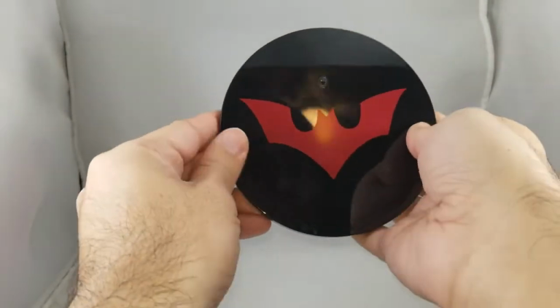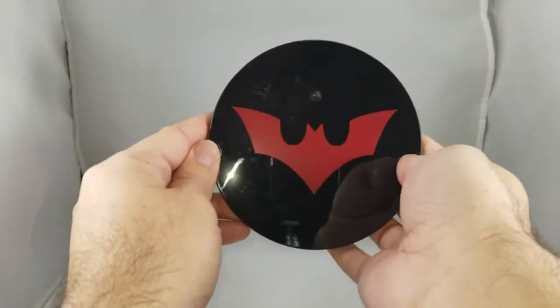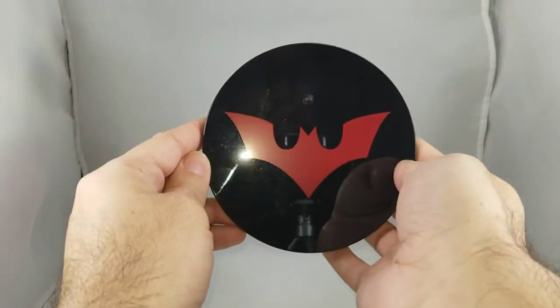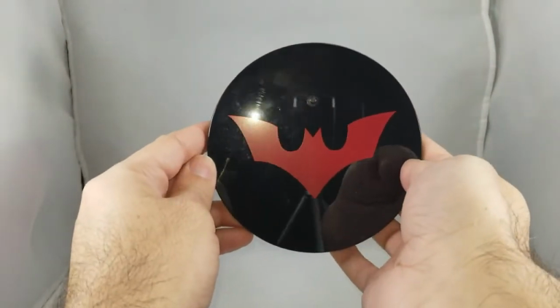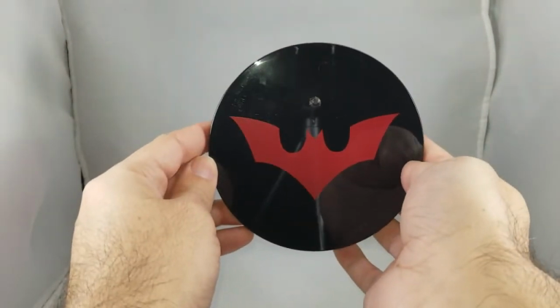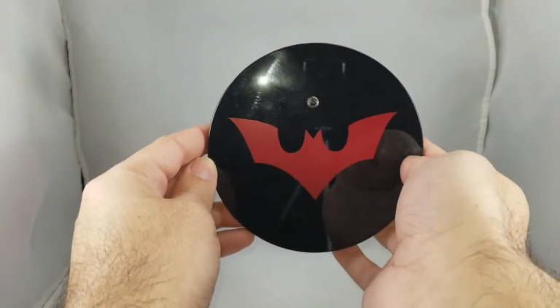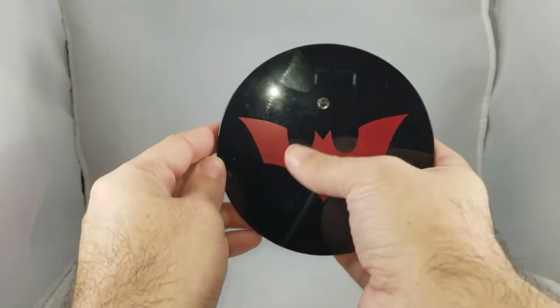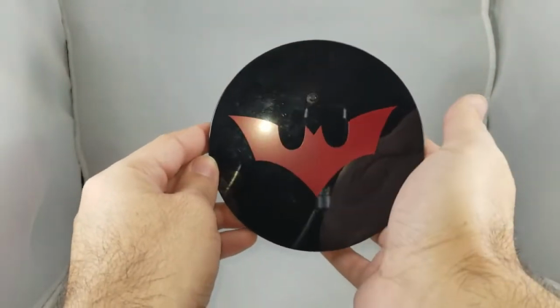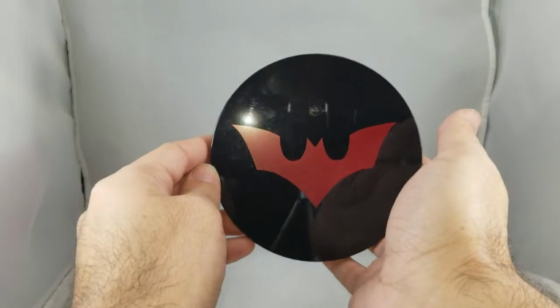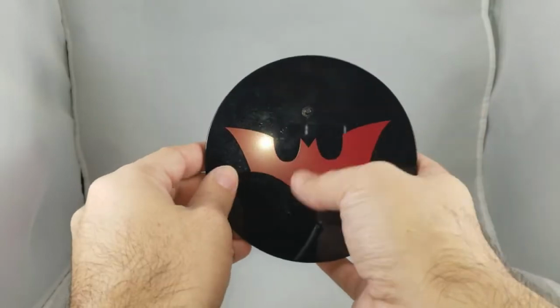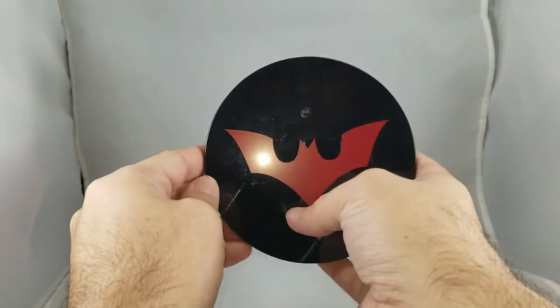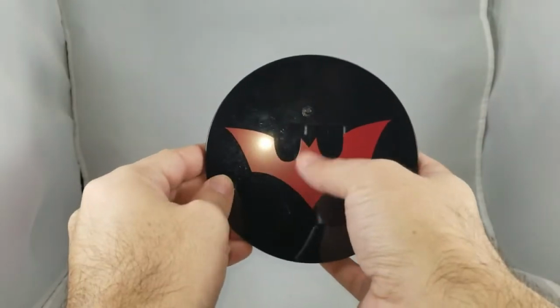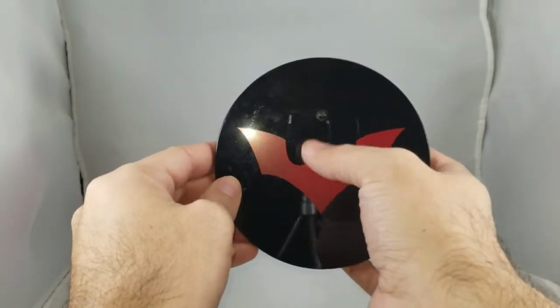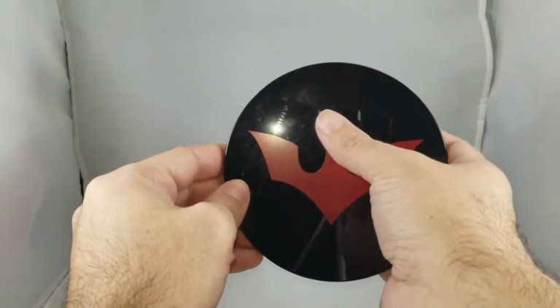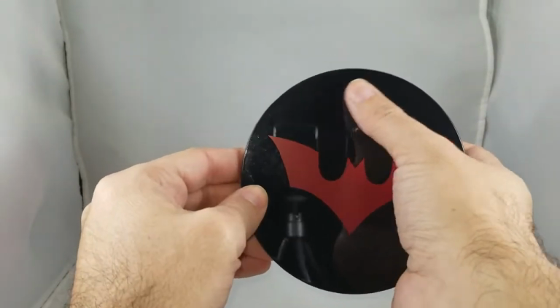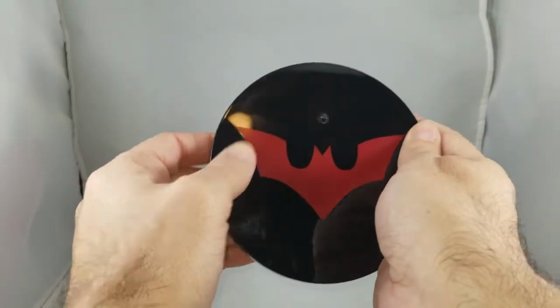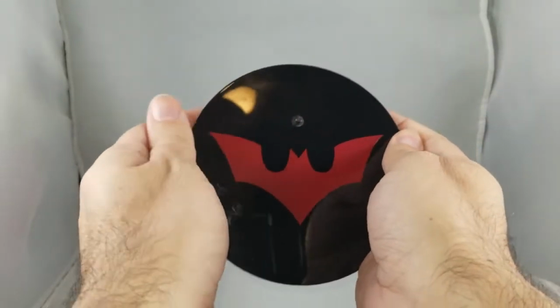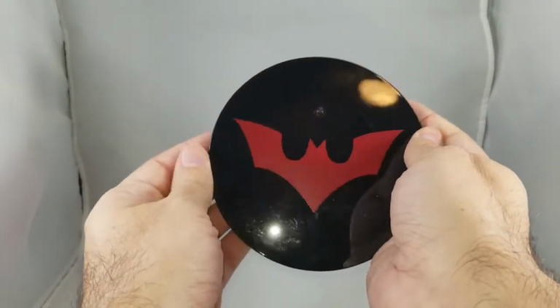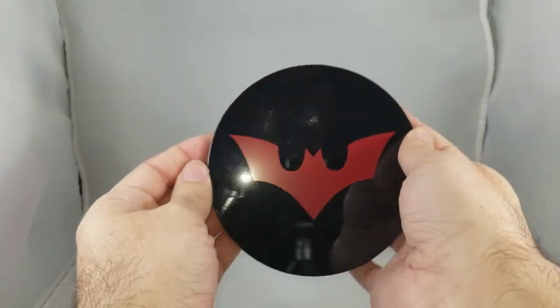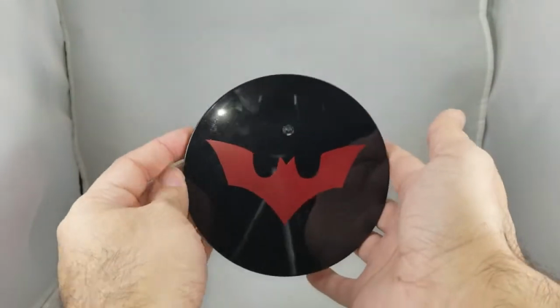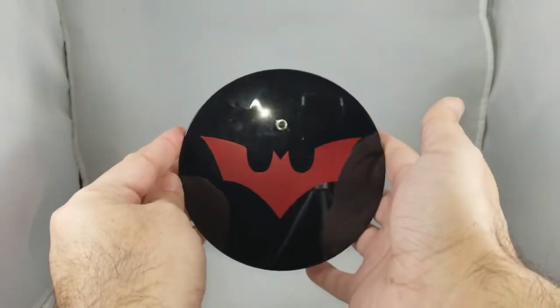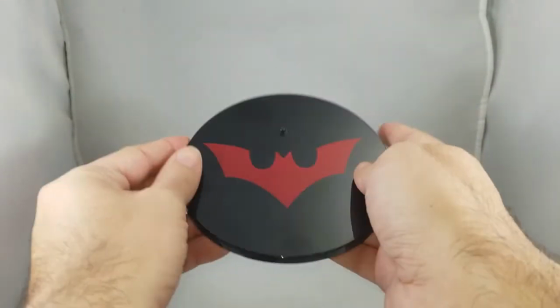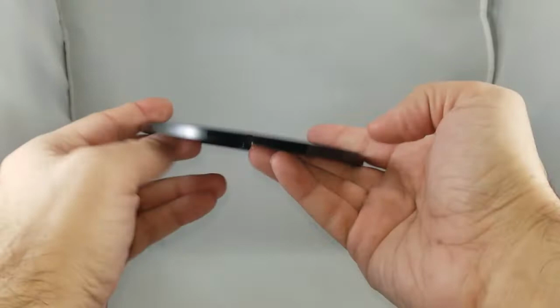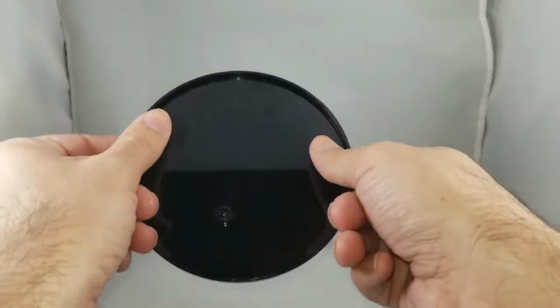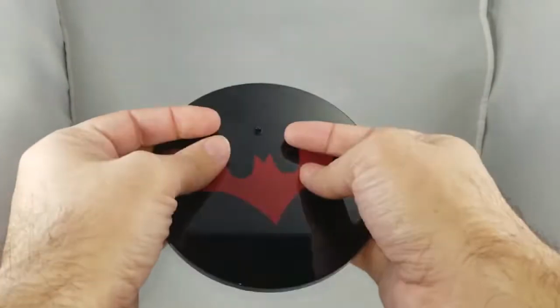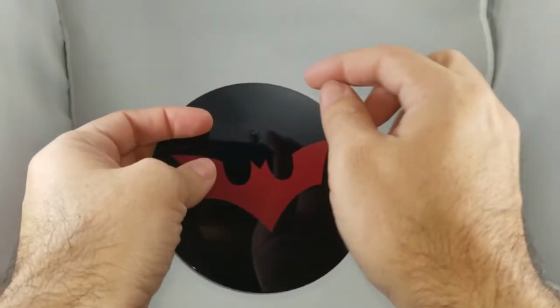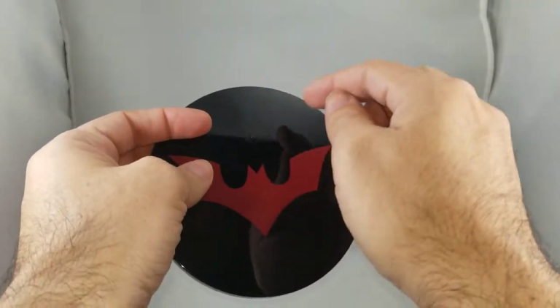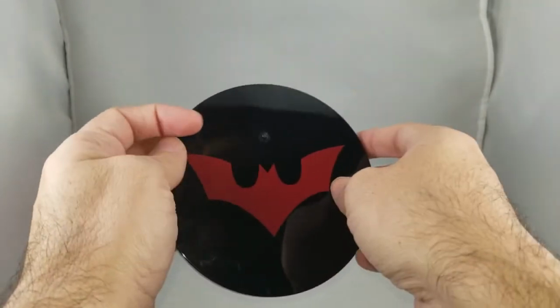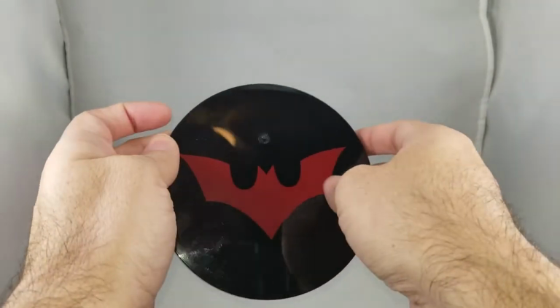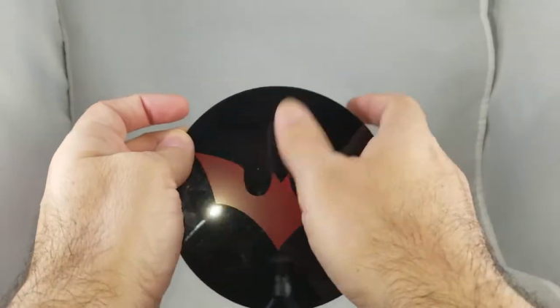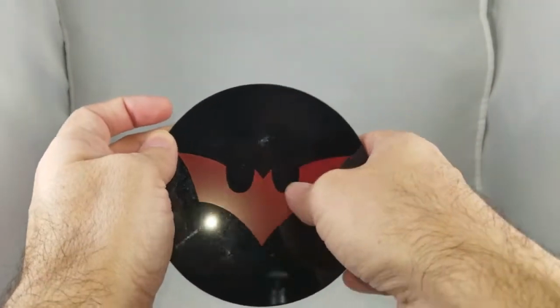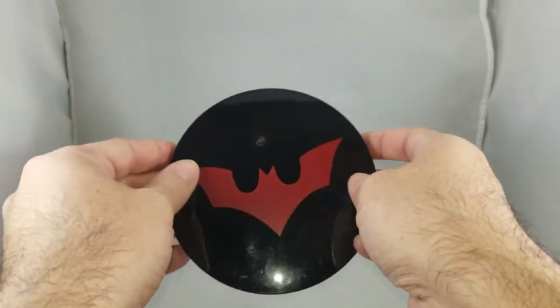For the display base you have the classic Batman Beyond symbol, which is nice and simple — perfect for this figure. You can pop out the peg for the armature that comes with the figure.